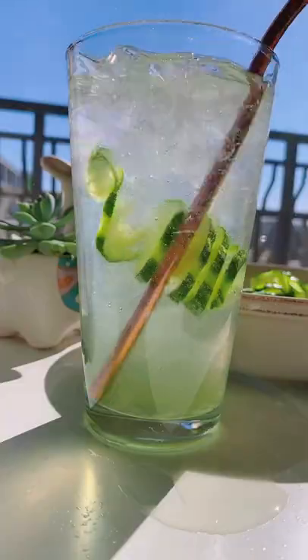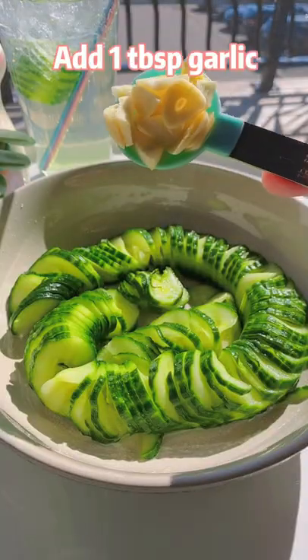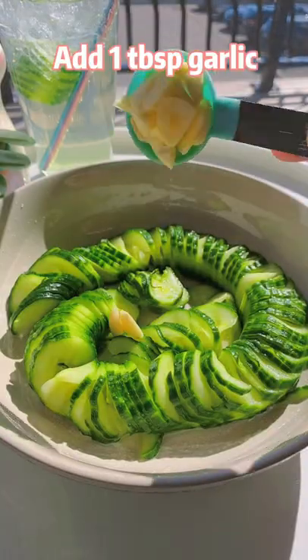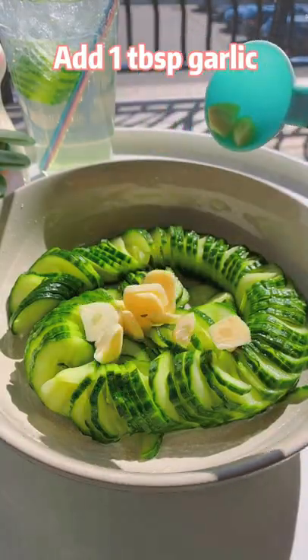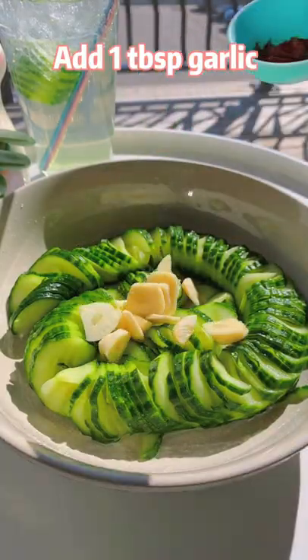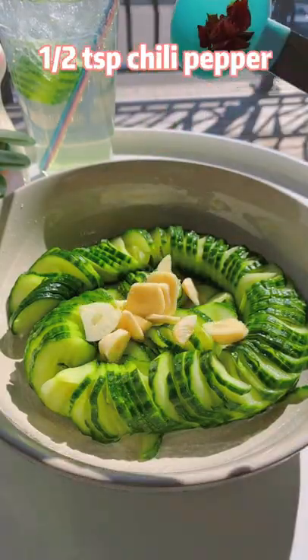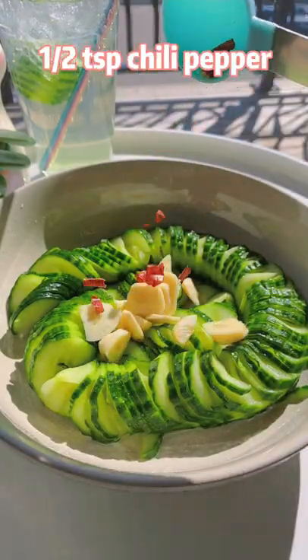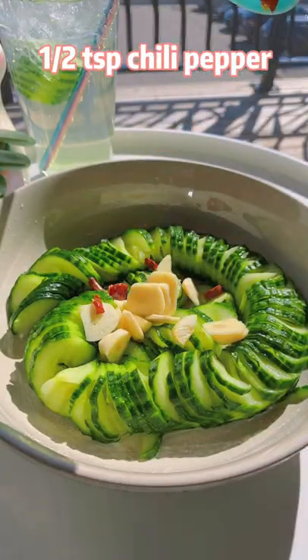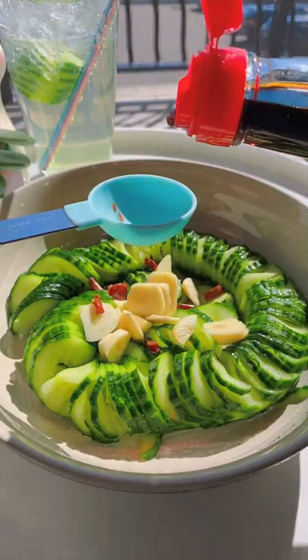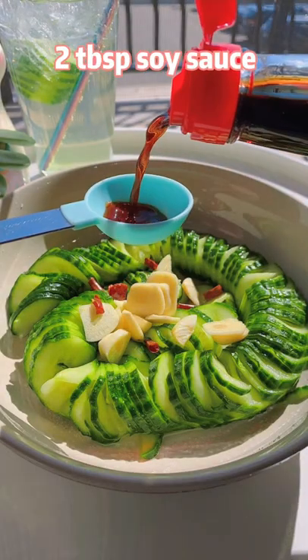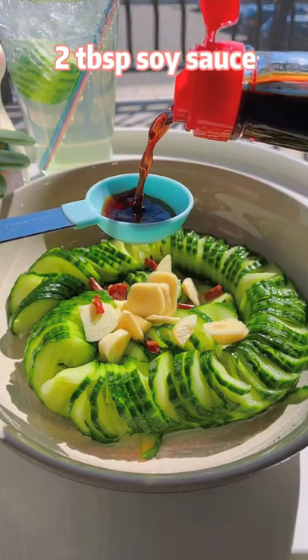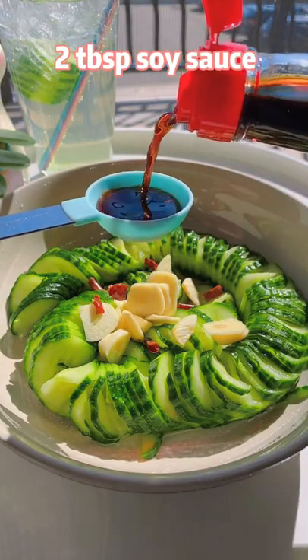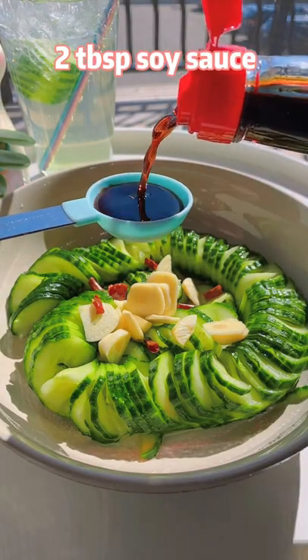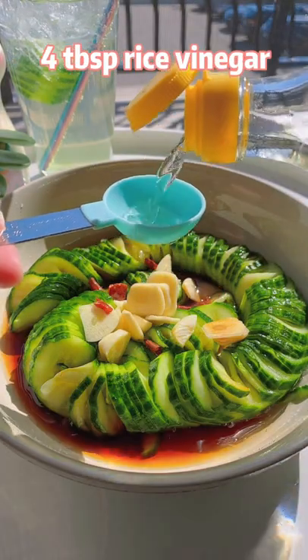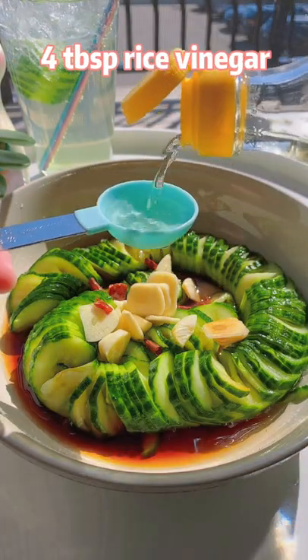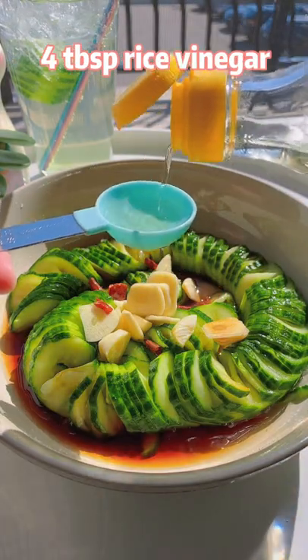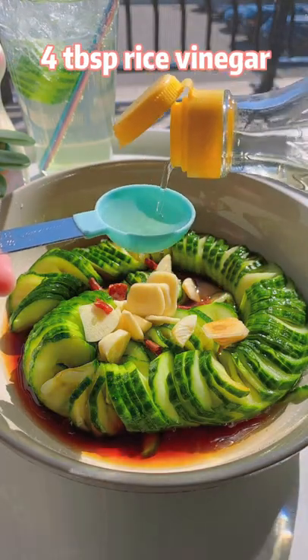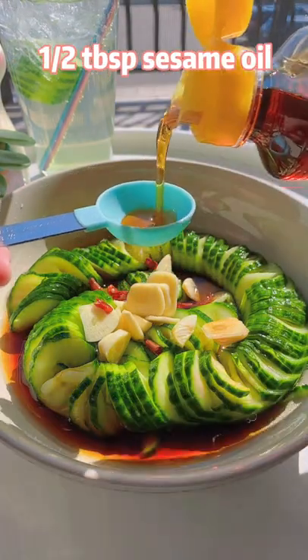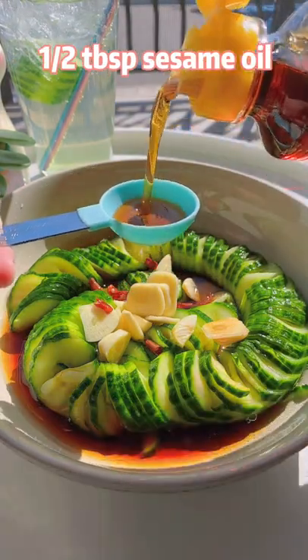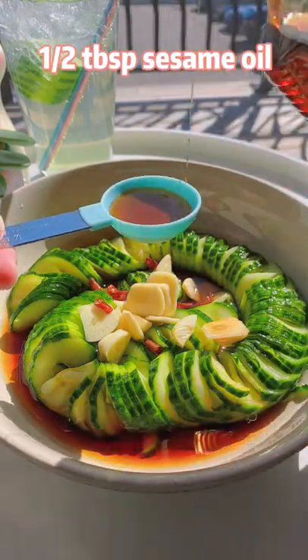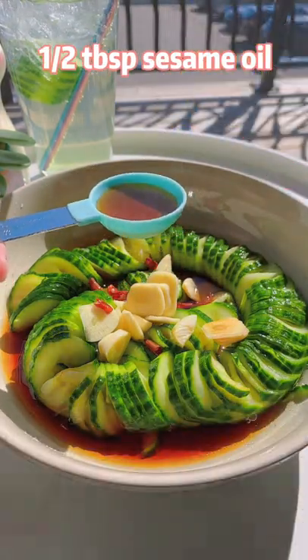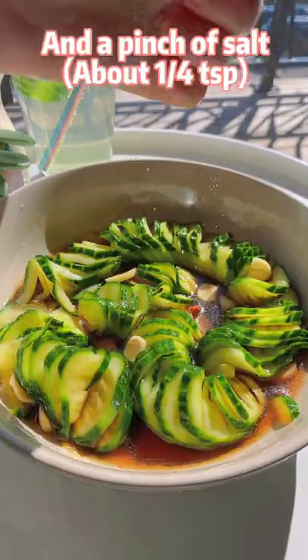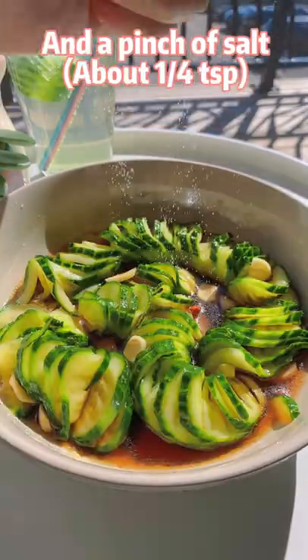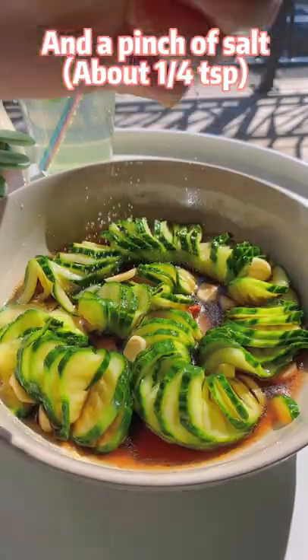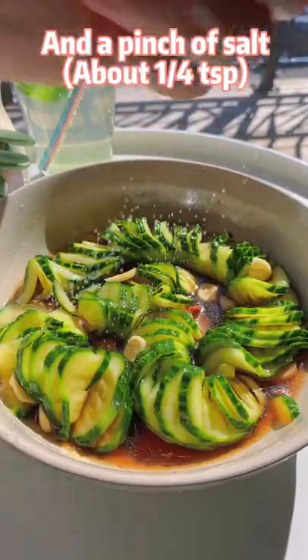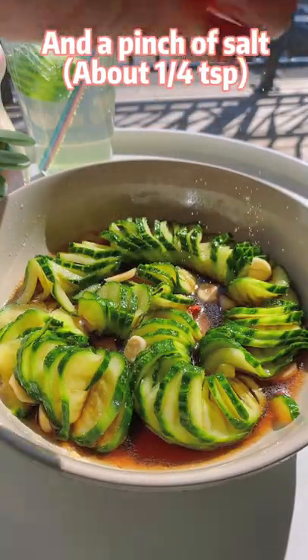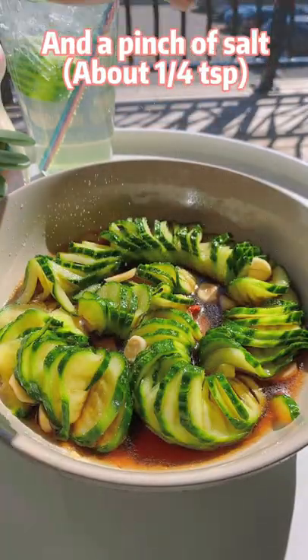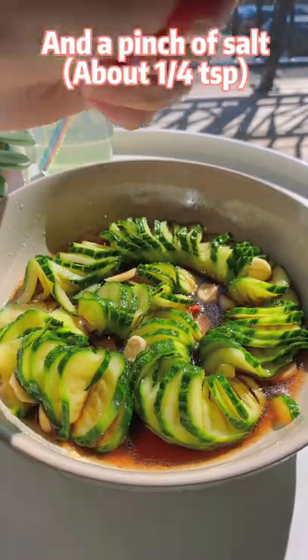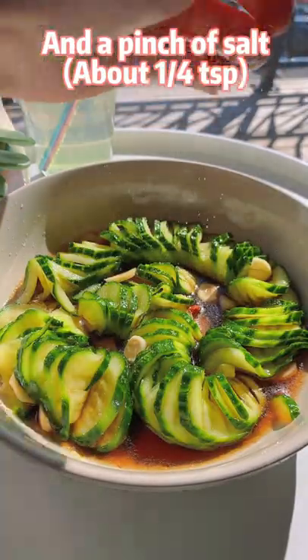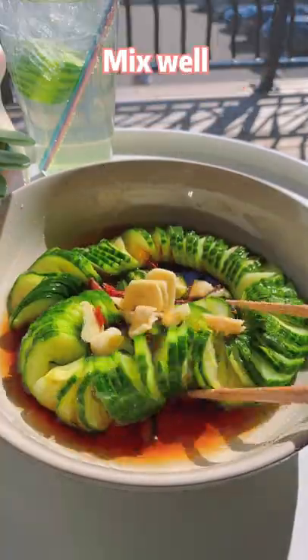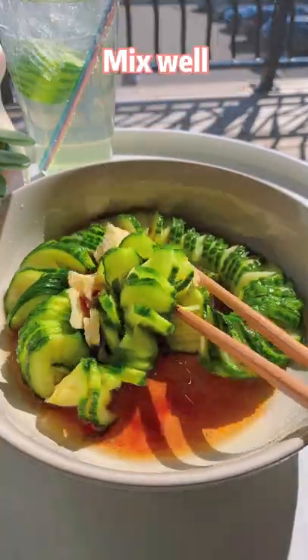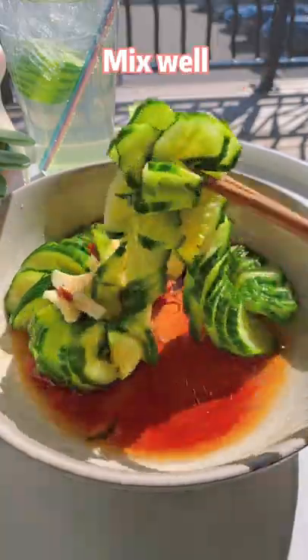Add garlic, chili pepper, soy sauce, rice vinegar, sesame oil, and a pinch of salt. Mix well.